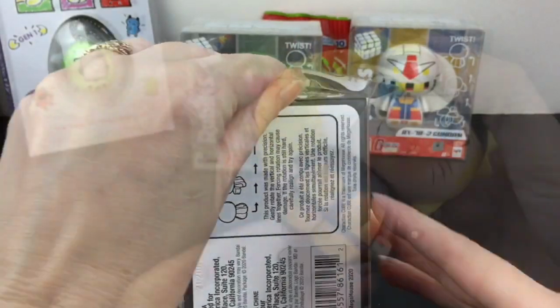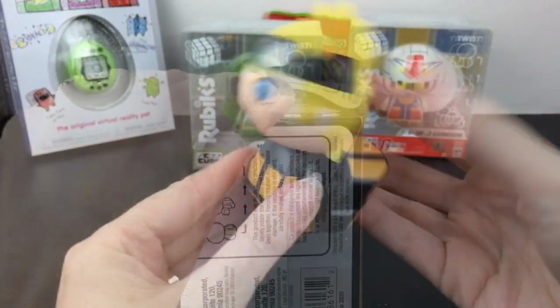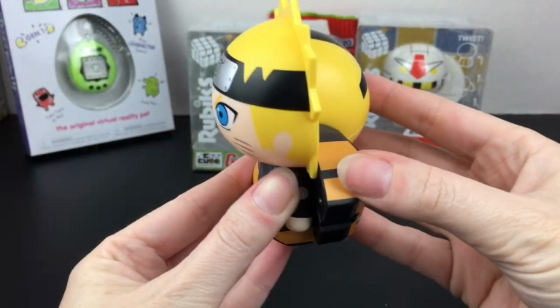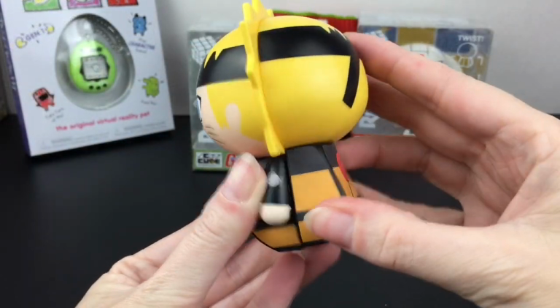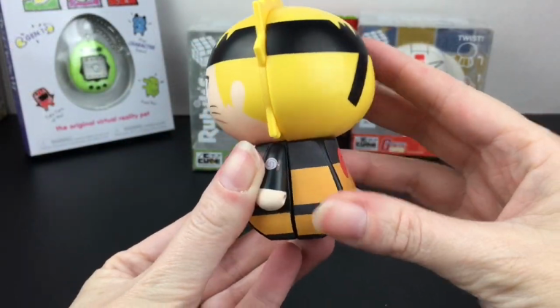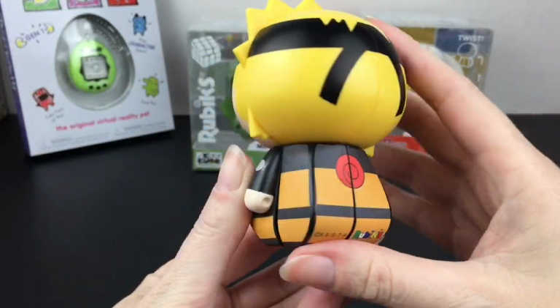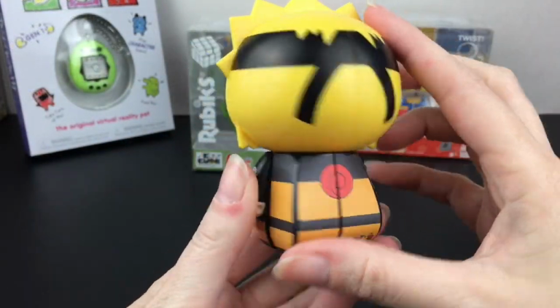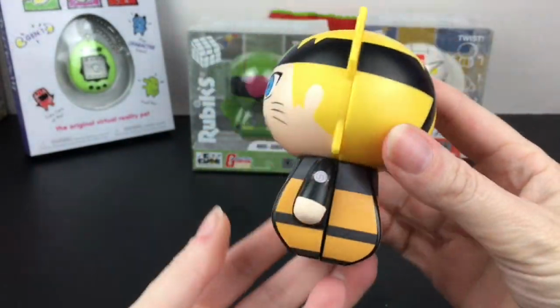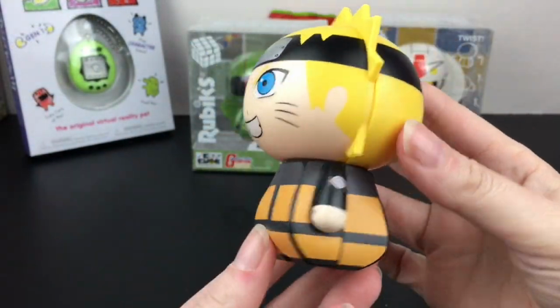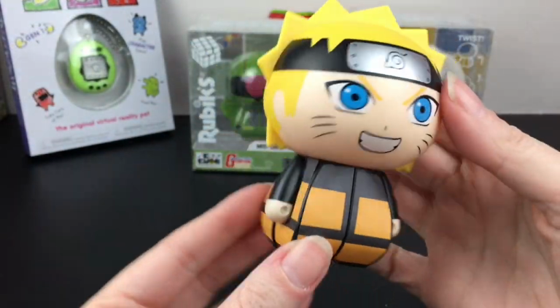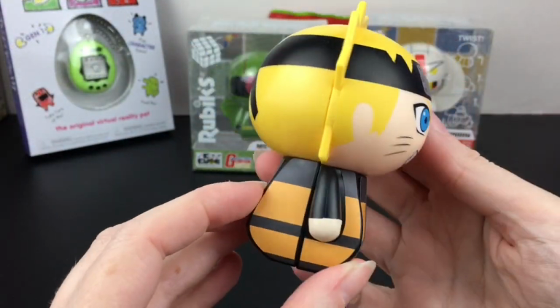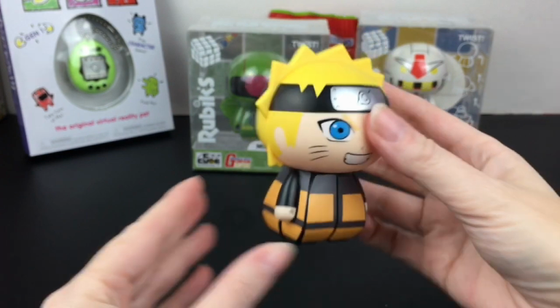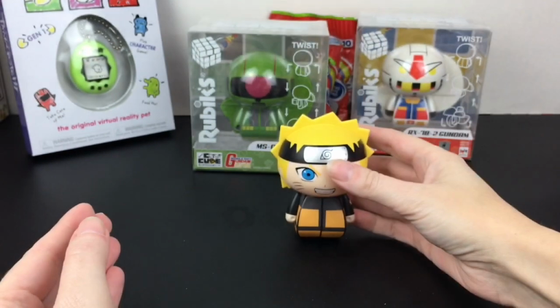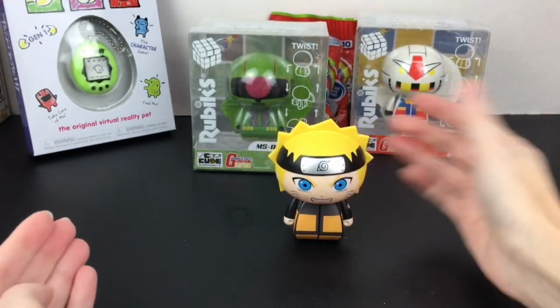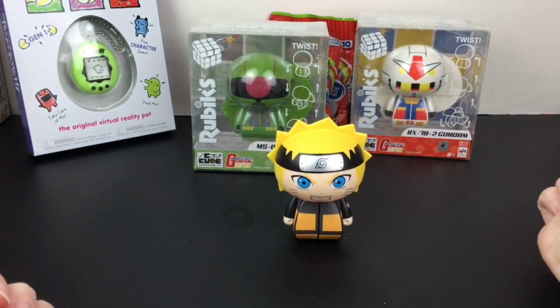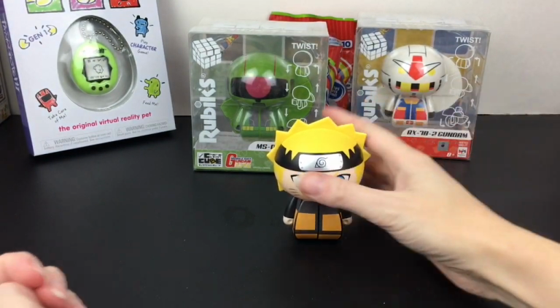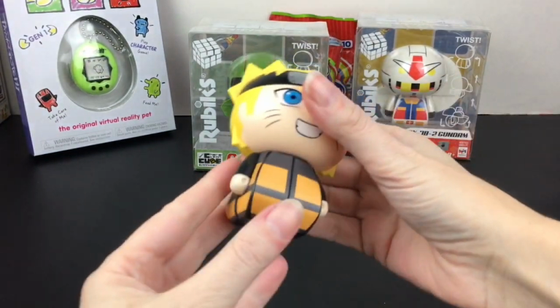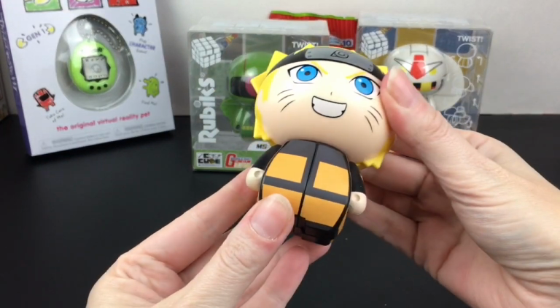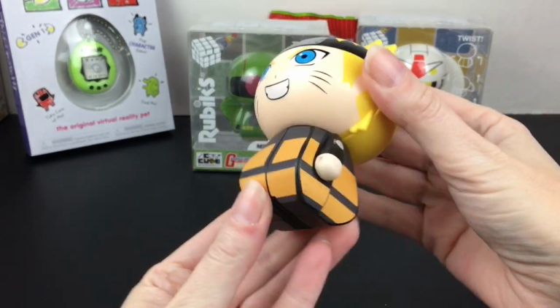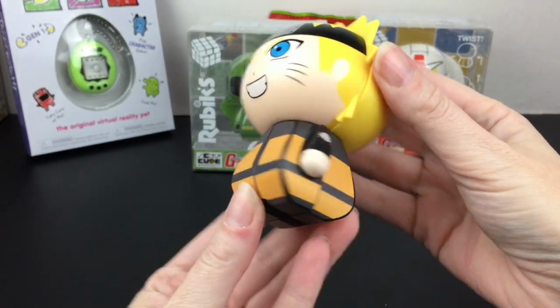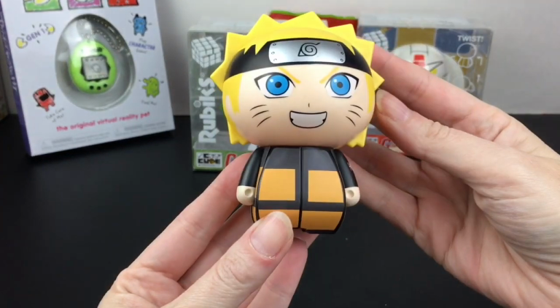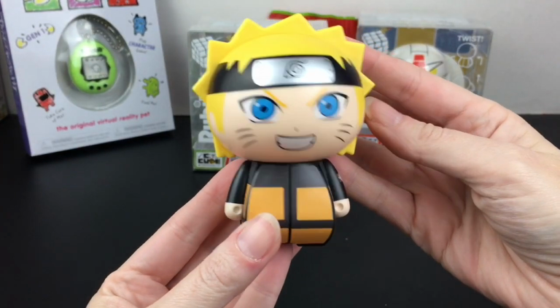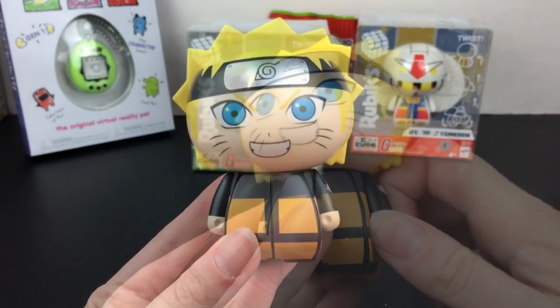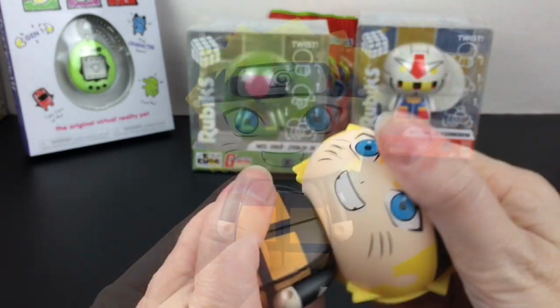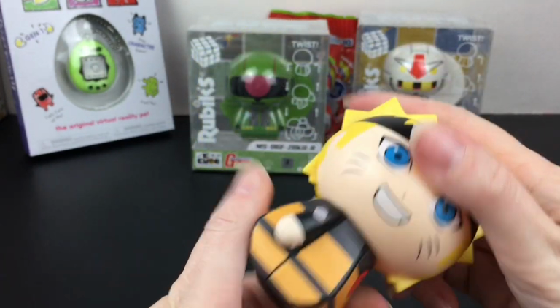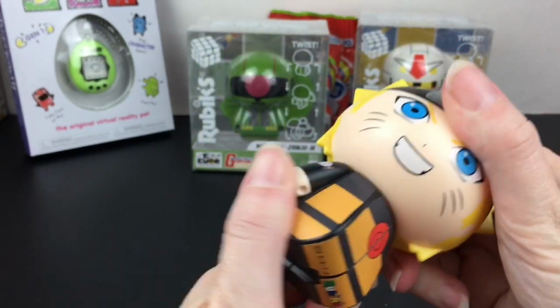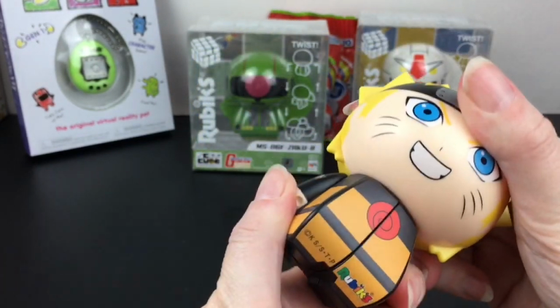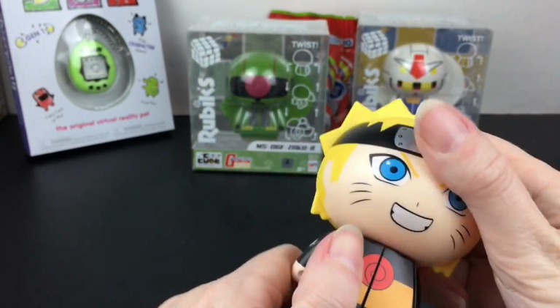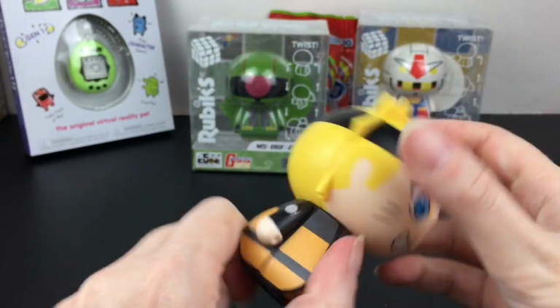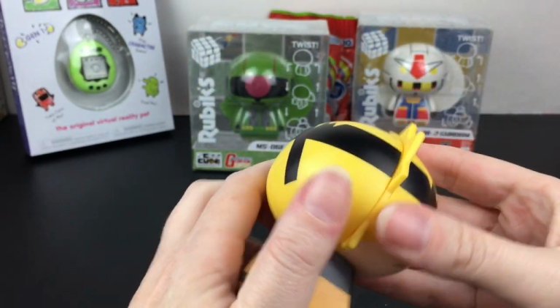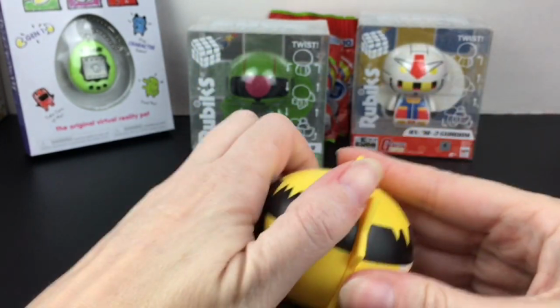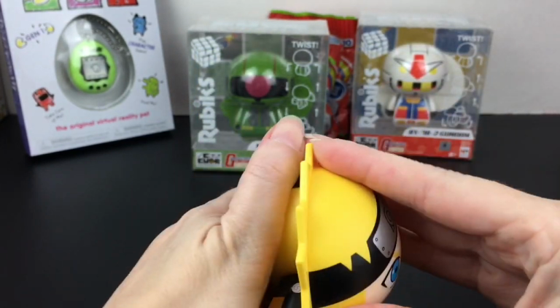It shows you to twist and everything, but when it comes back together here is your figure, which is really cool and it stands nicely too. And then in true fashion you can turn it and mix it up.